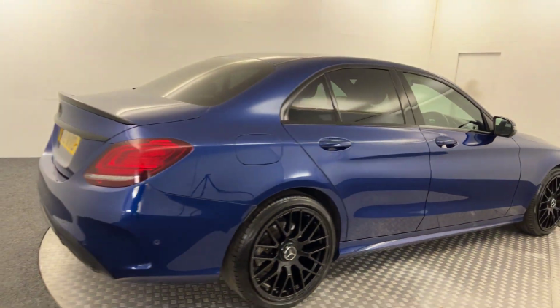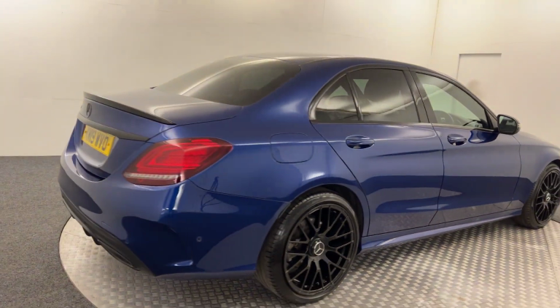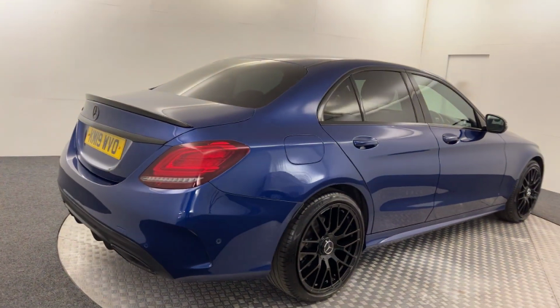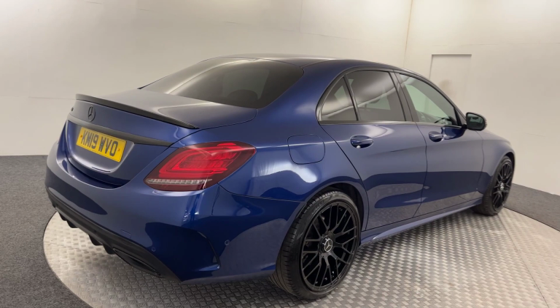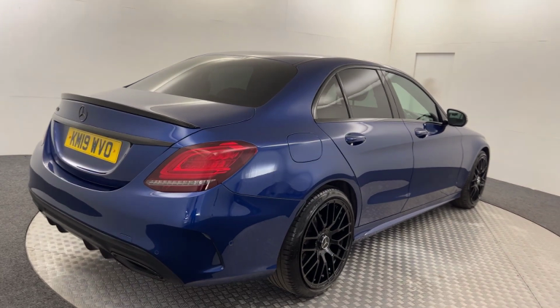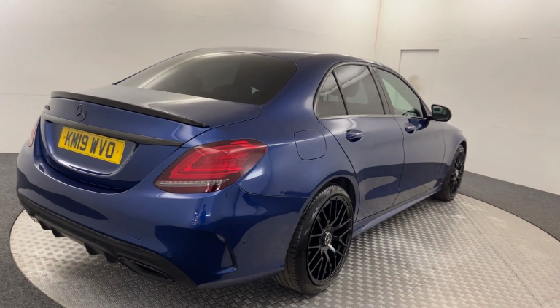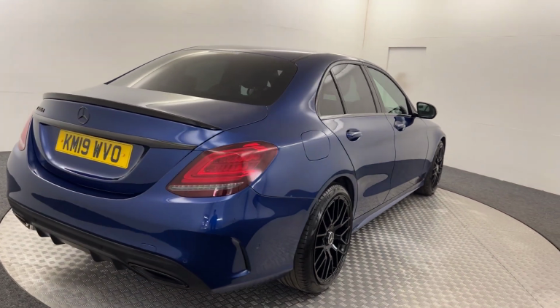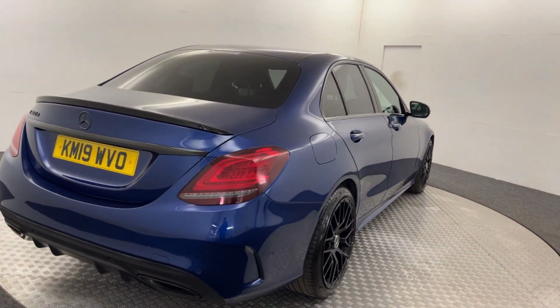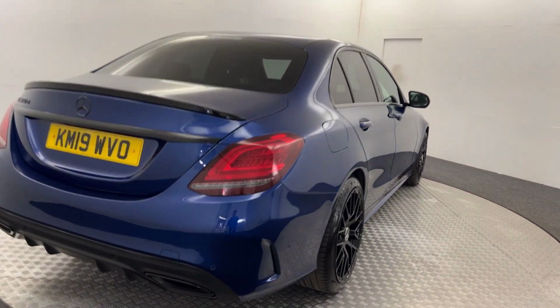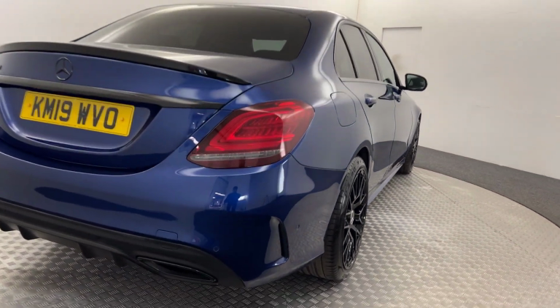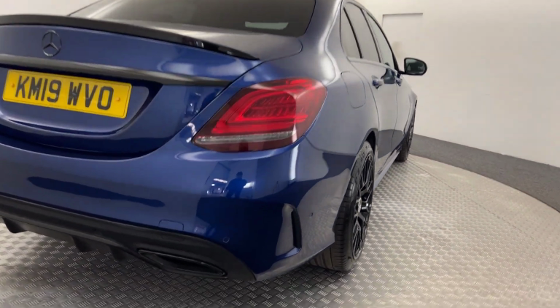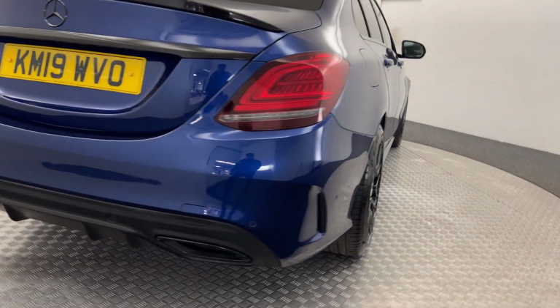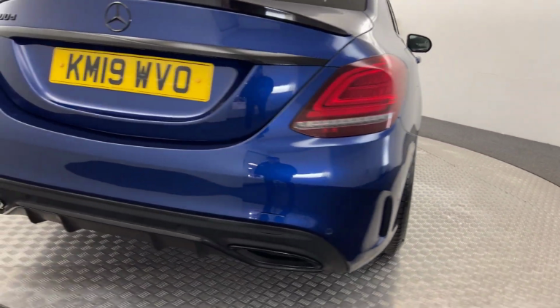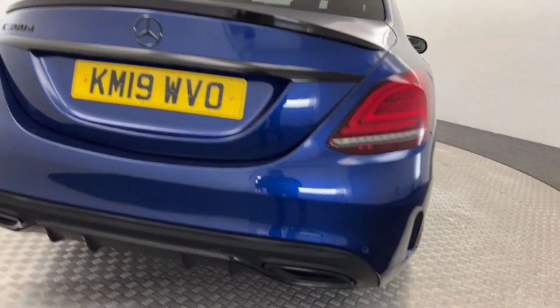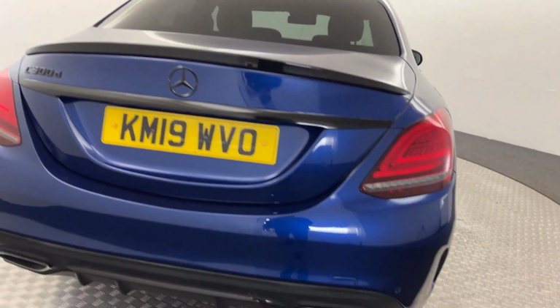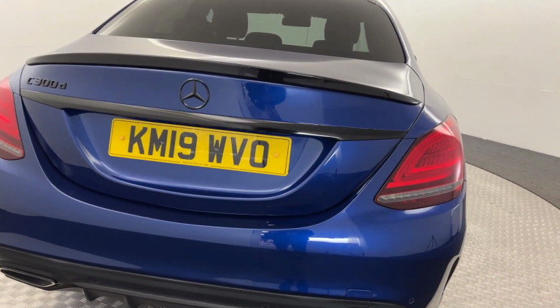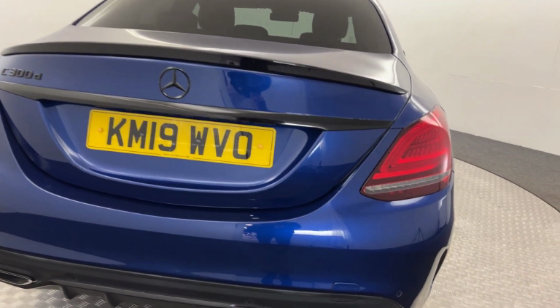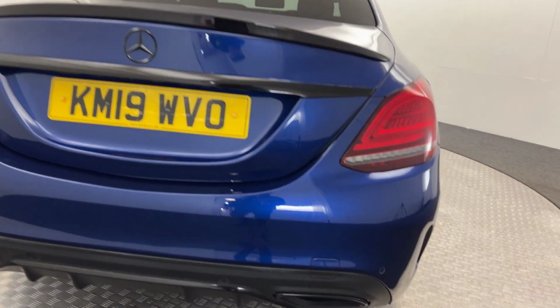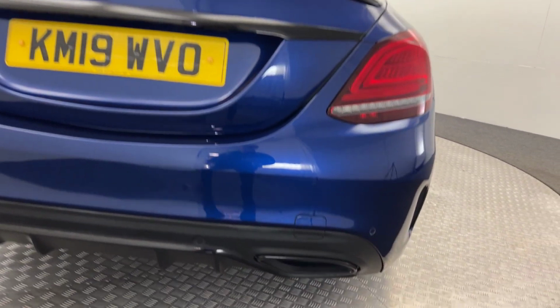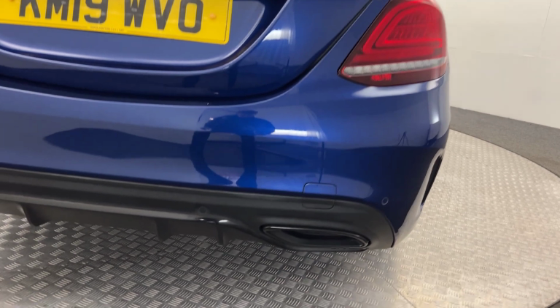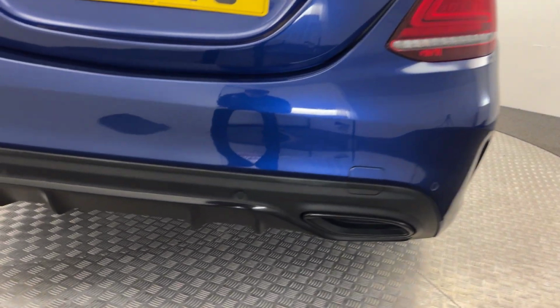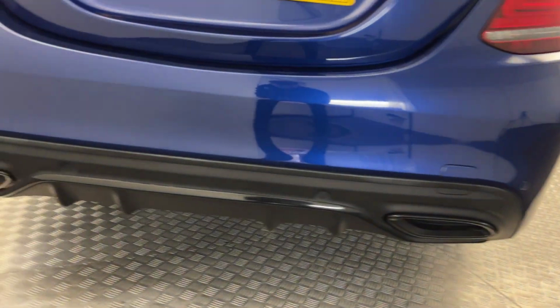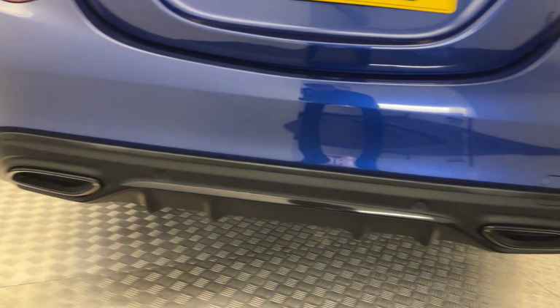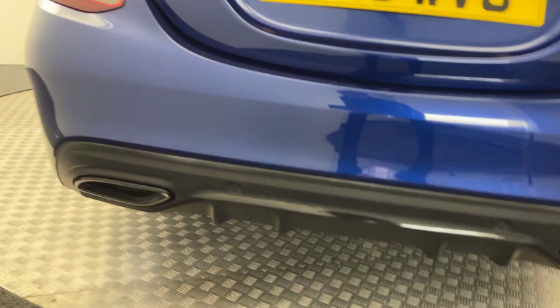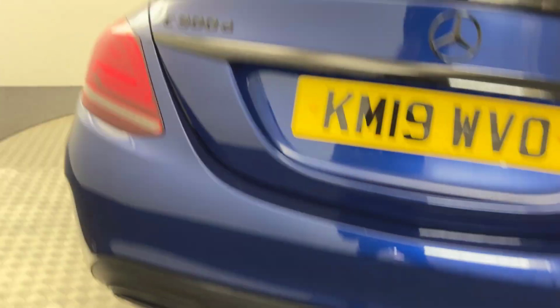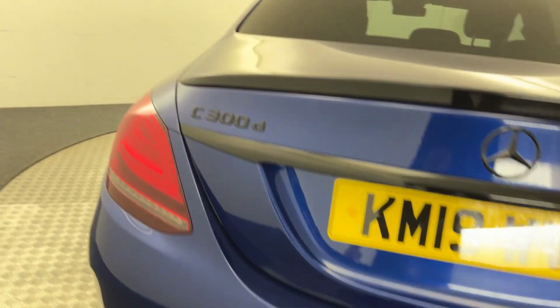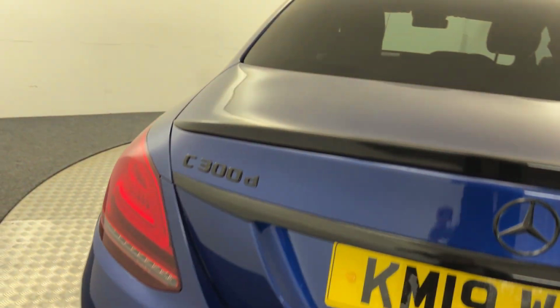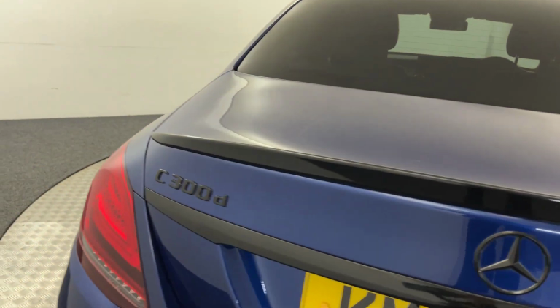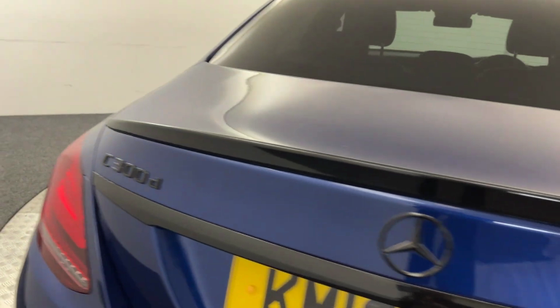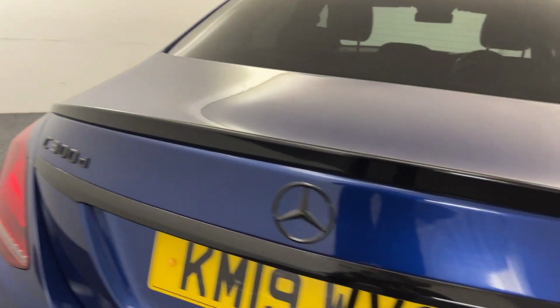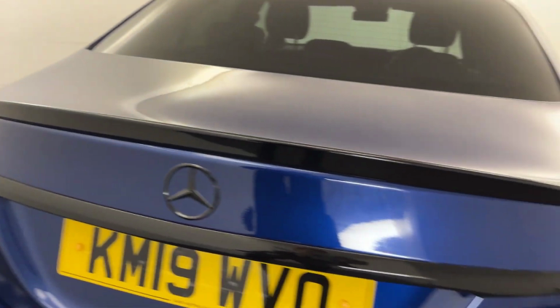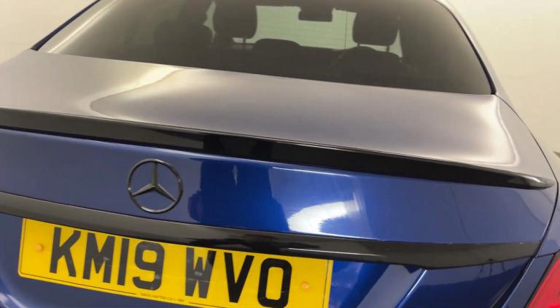Jump around to the back. You've got reverse sensors, it also has a reverse camera, a gloss black diffuser, and the gloss black lip spoiler as well.